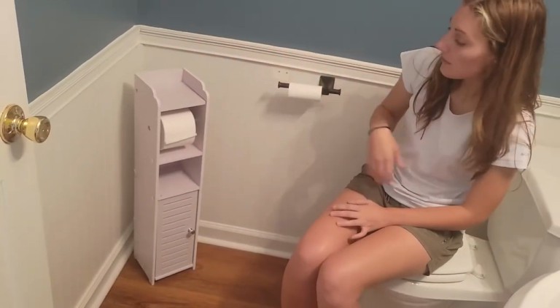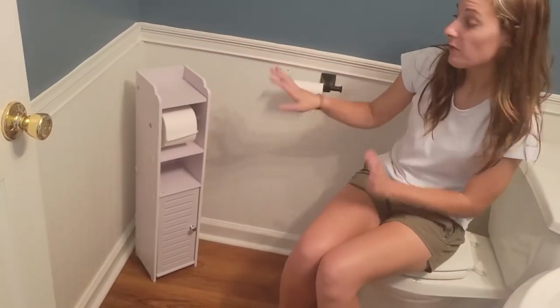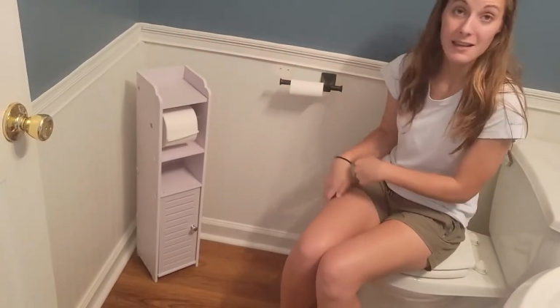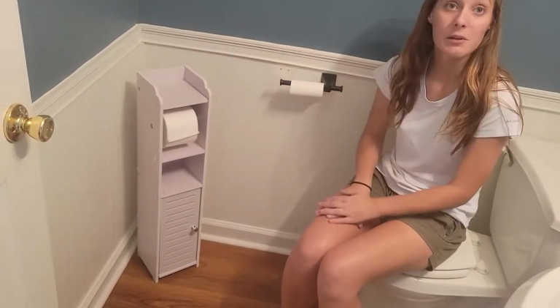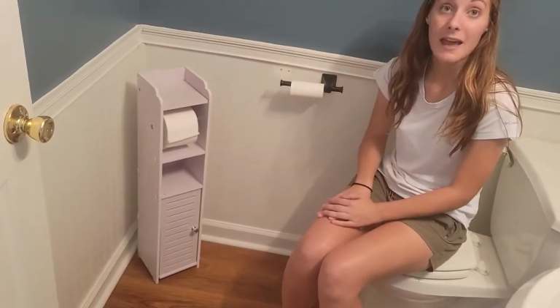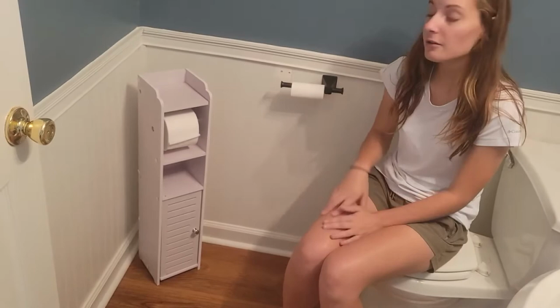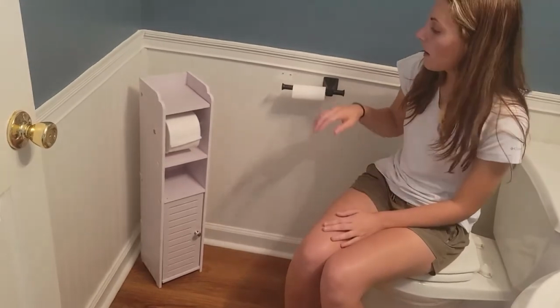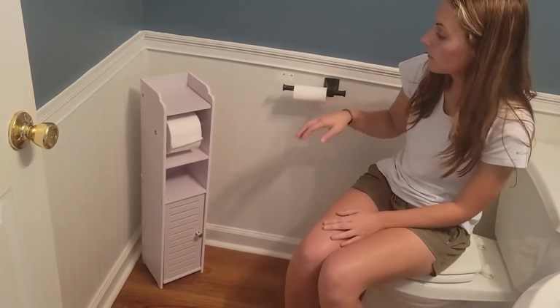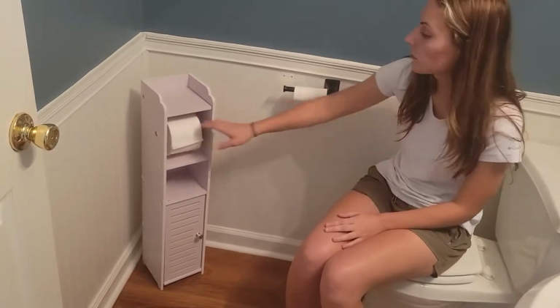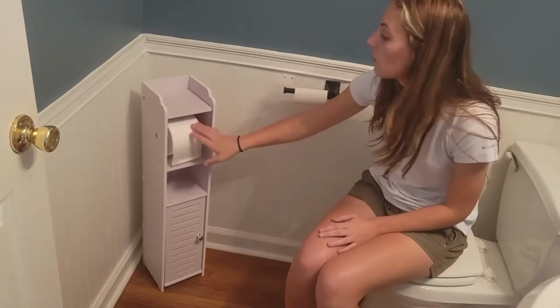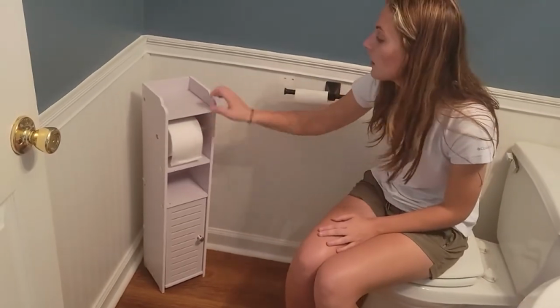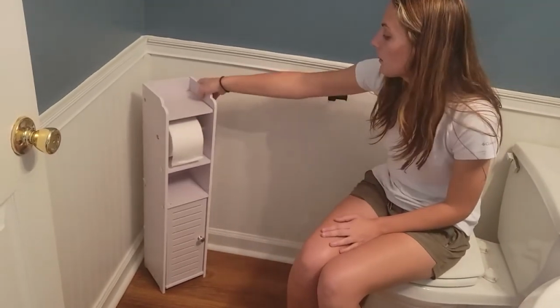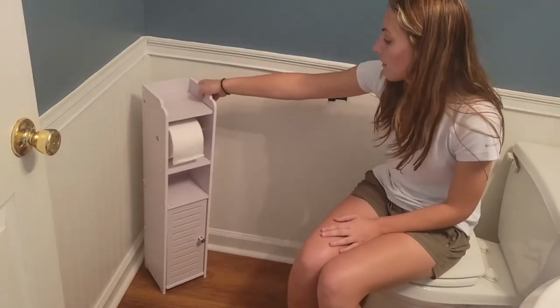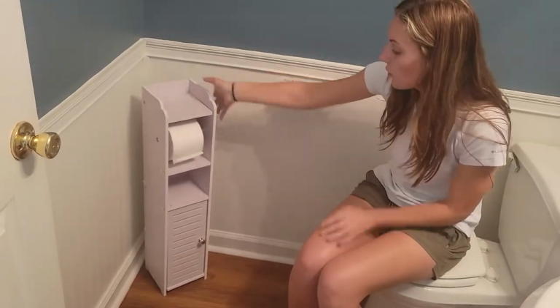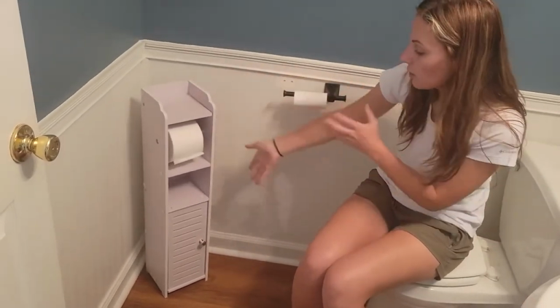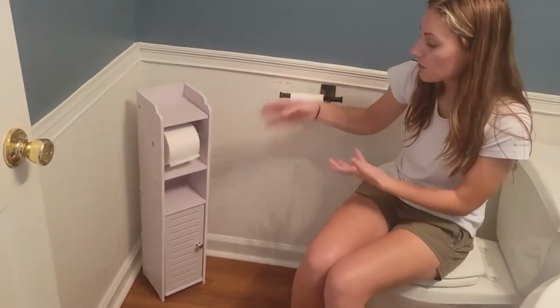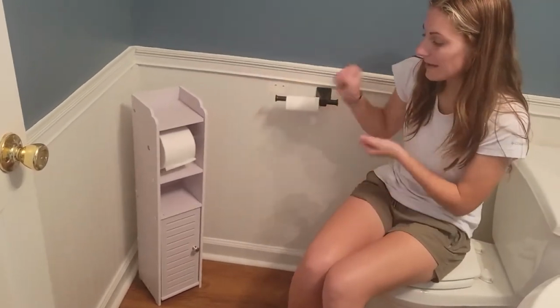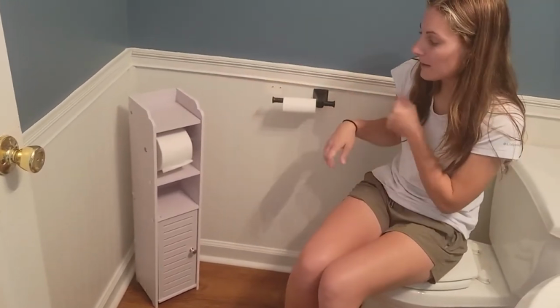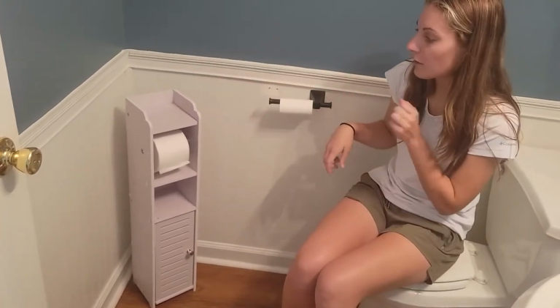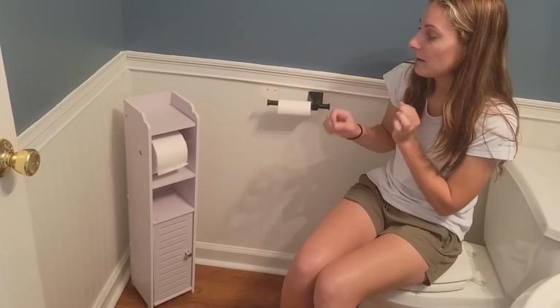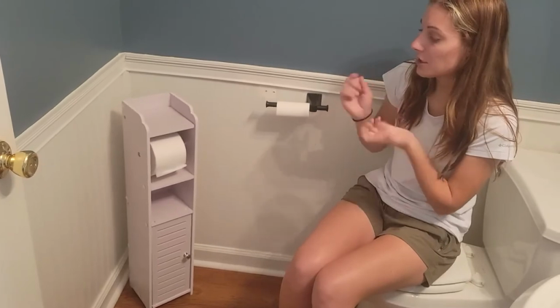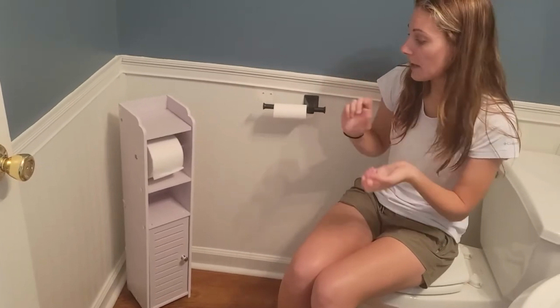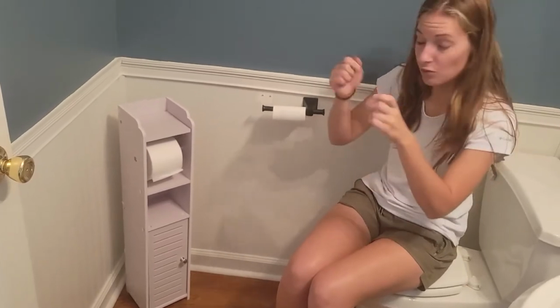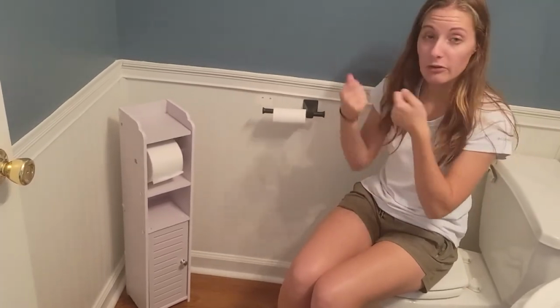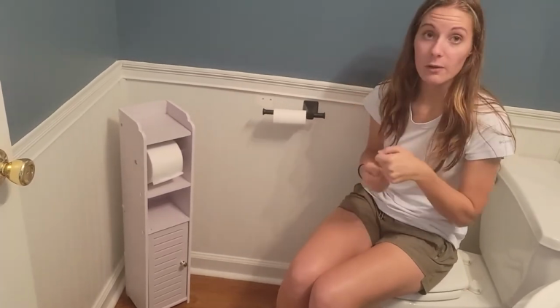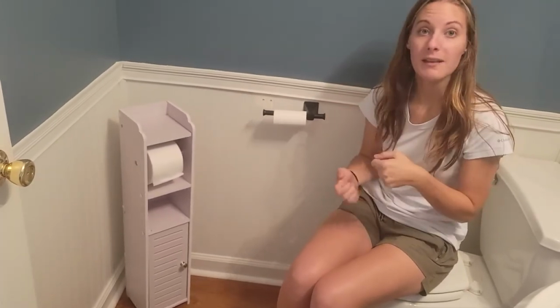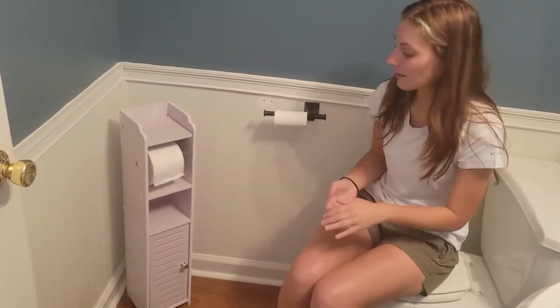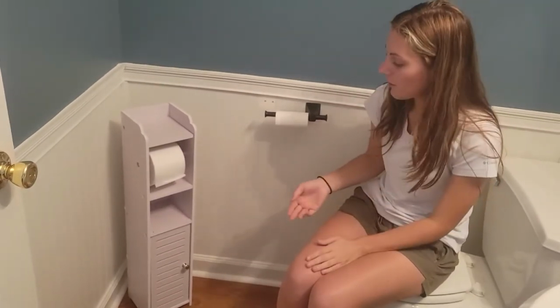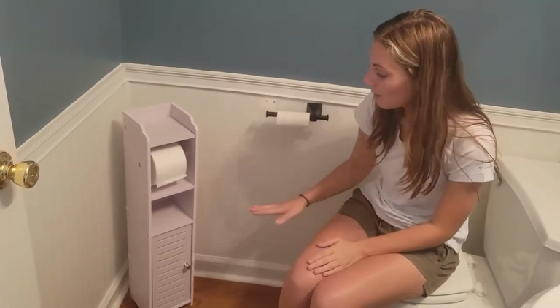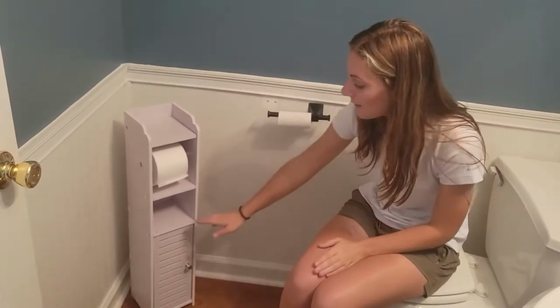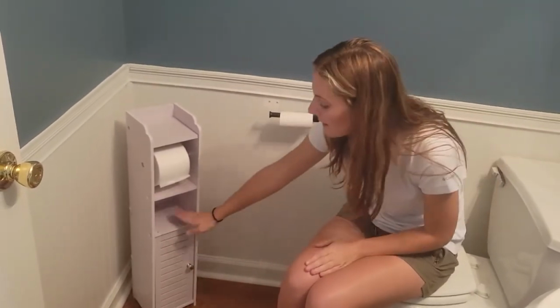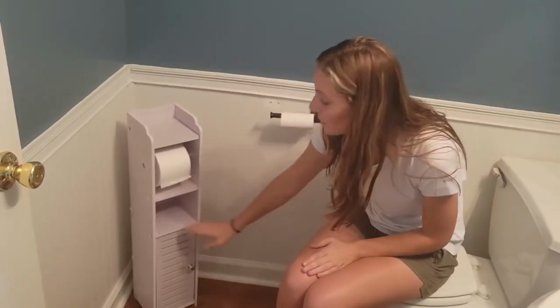It was very easy to put together. All you do is just snap it together, and then it's just got the screws that you screw into place. Super easy to use.